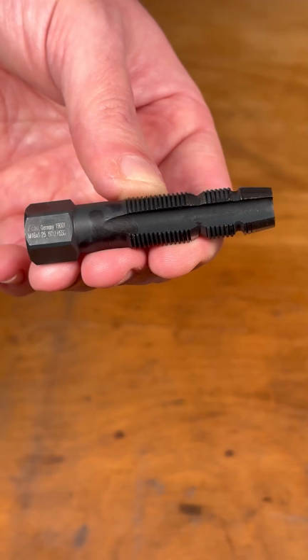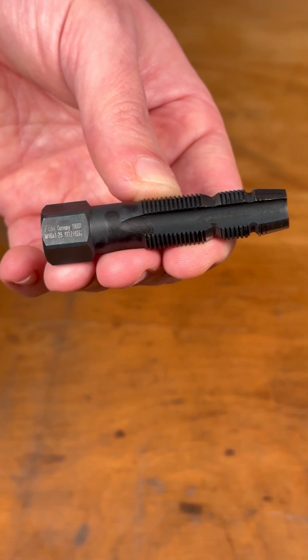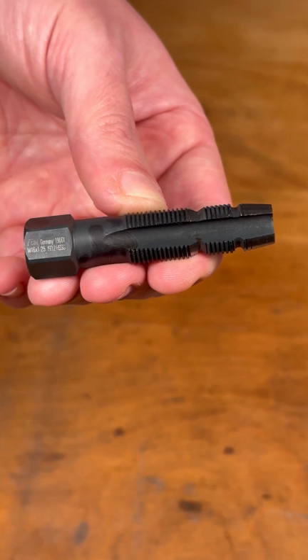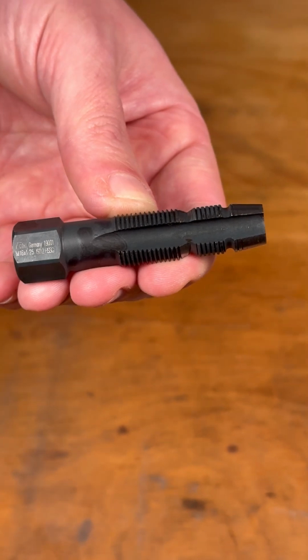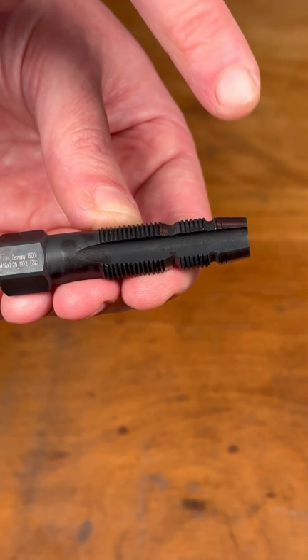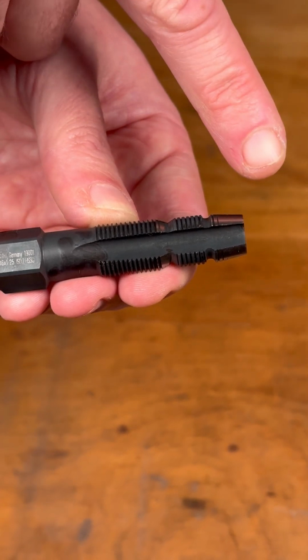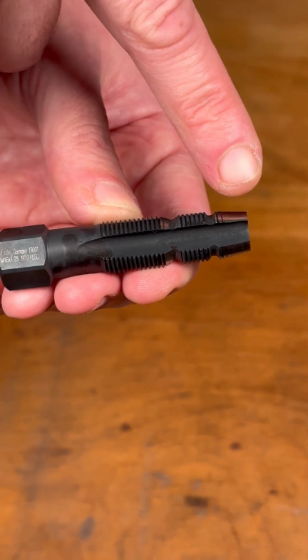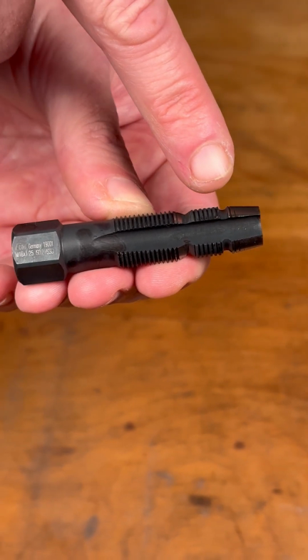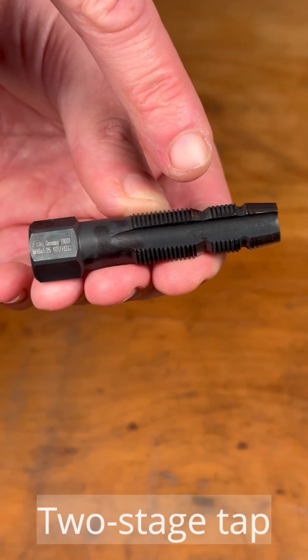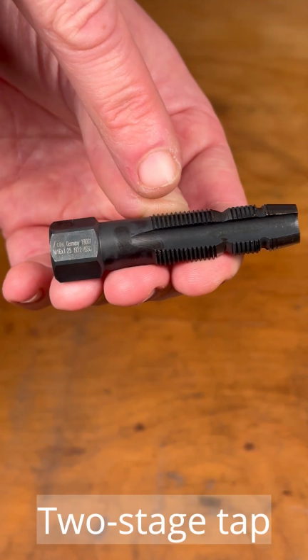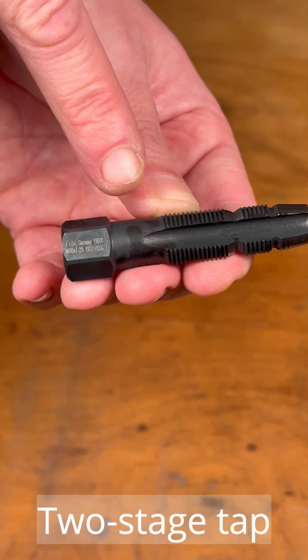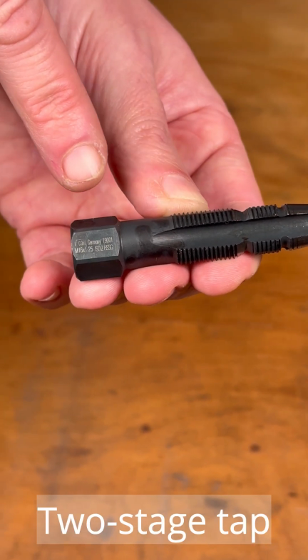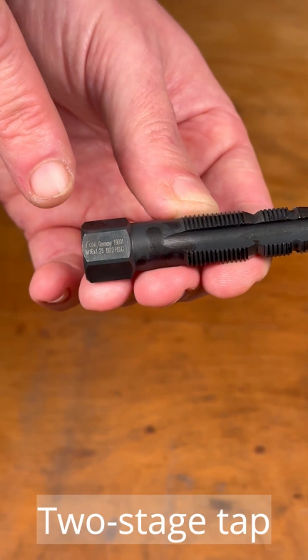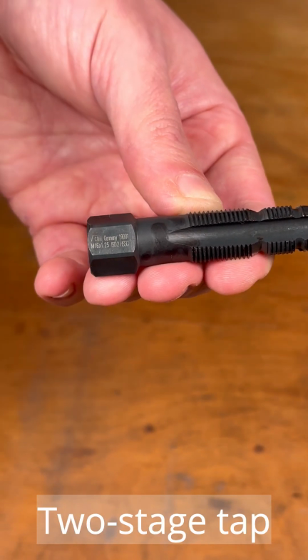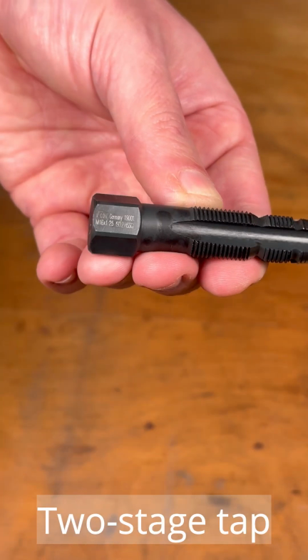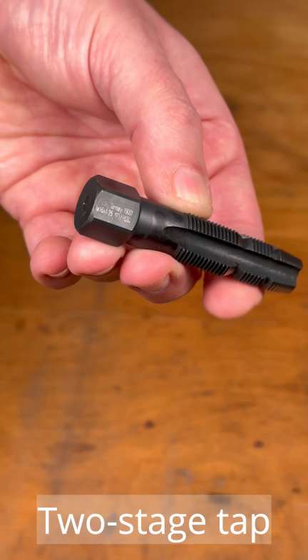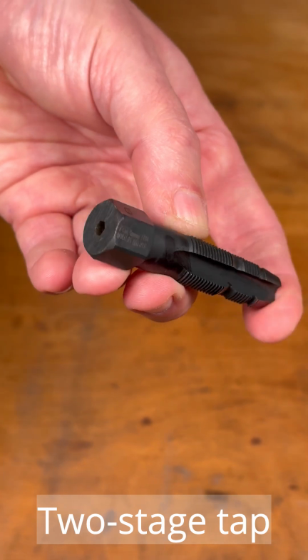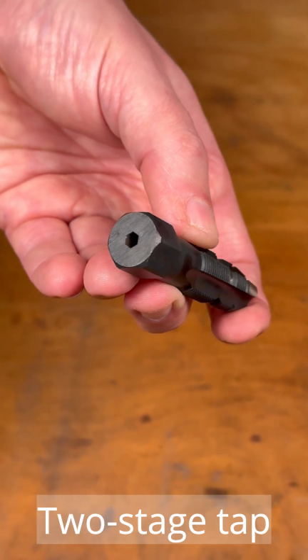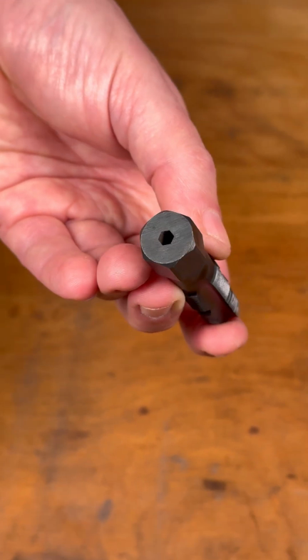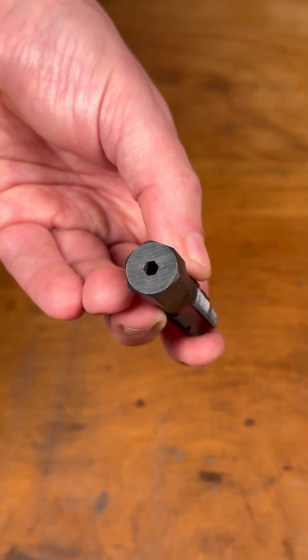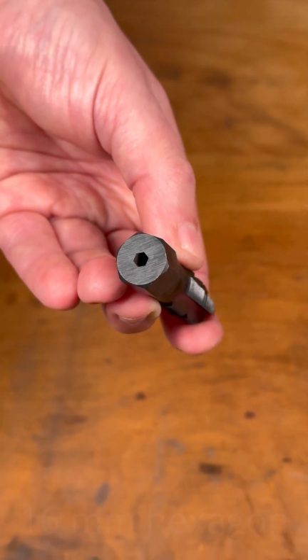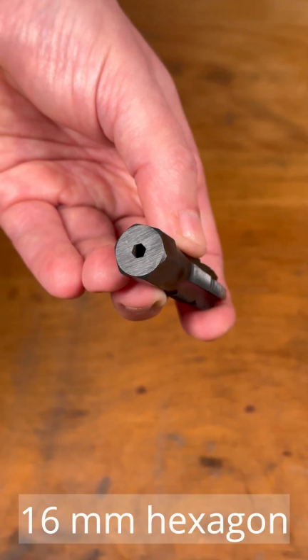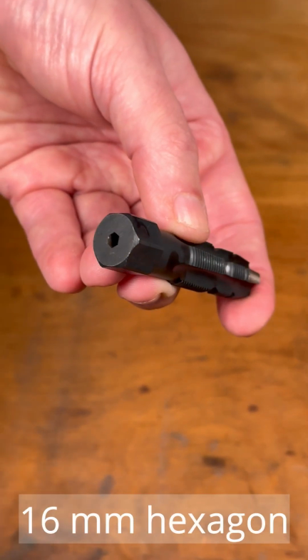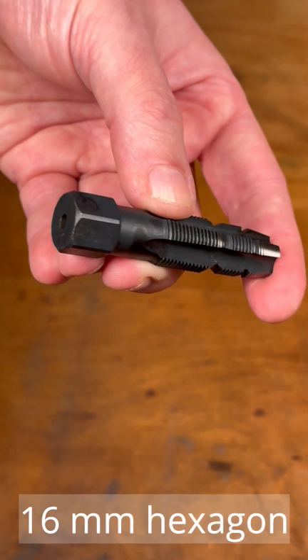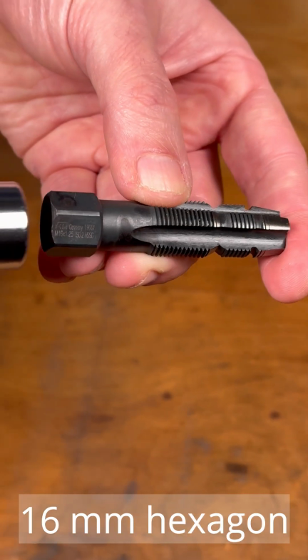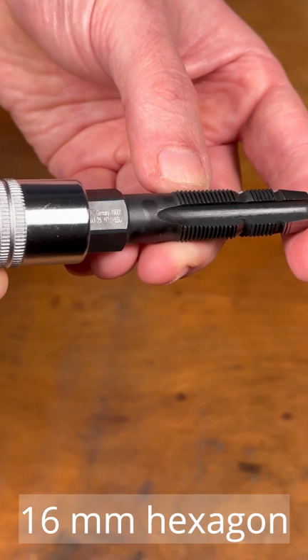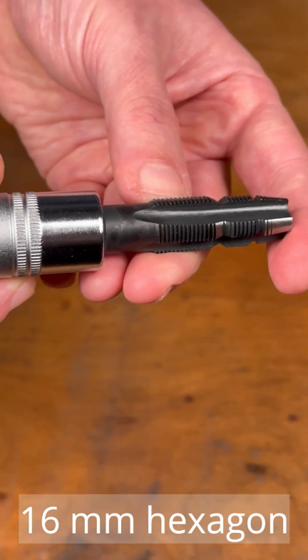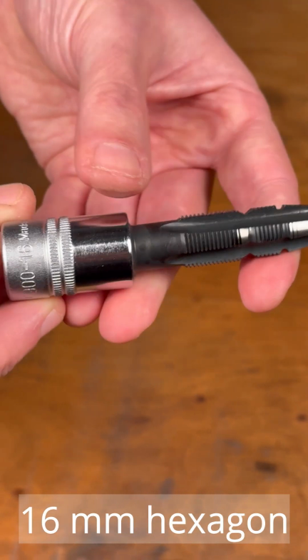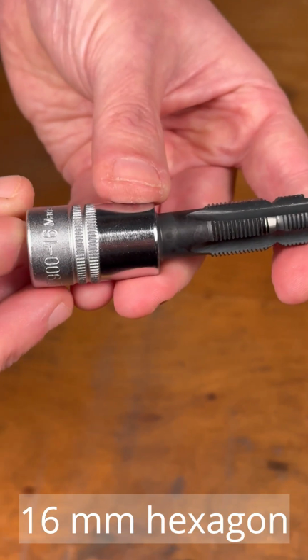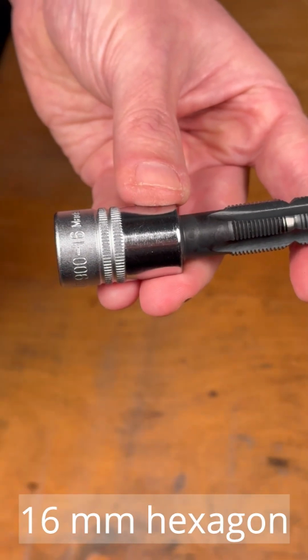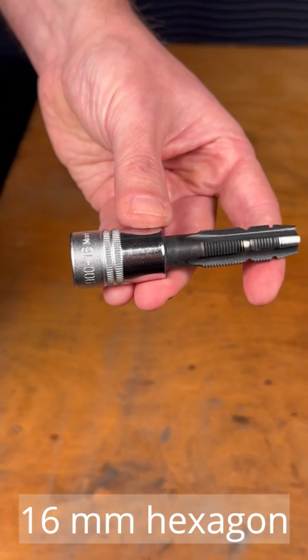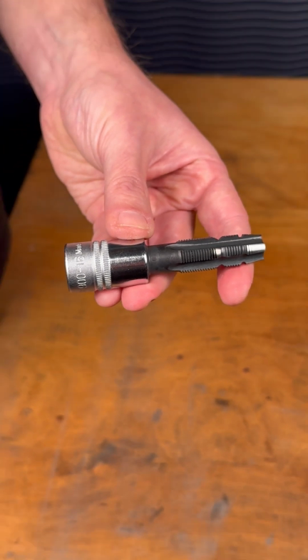The two-stage tap removes the old thread from the cylinder head and cuts the new holding thread at the same time. The tap has a 16 millimeter hexagon which allows it to be used with standard sockets without the need for a special holding tool.